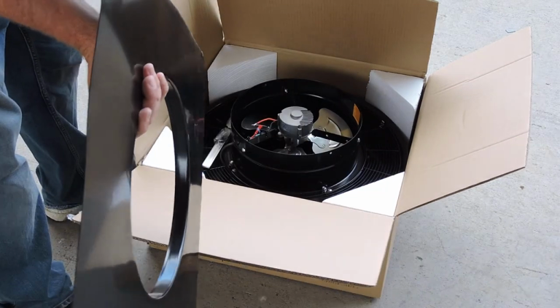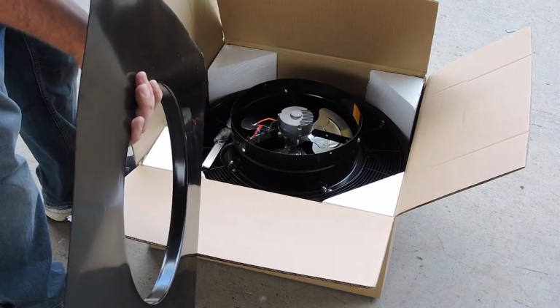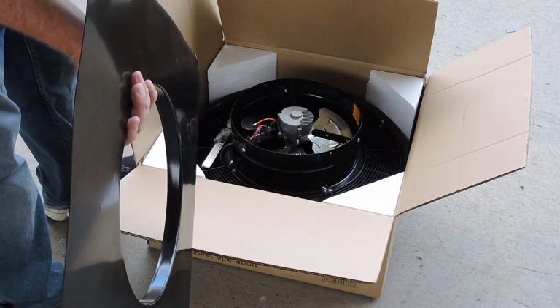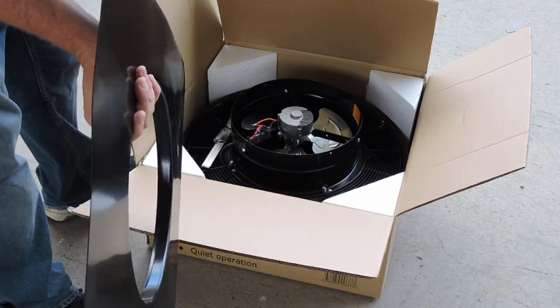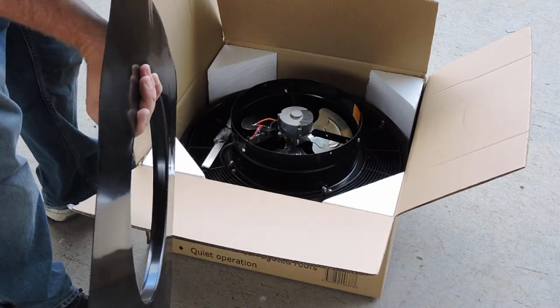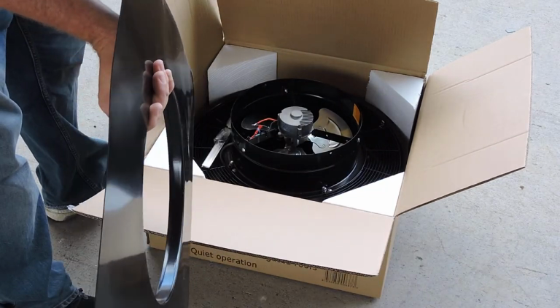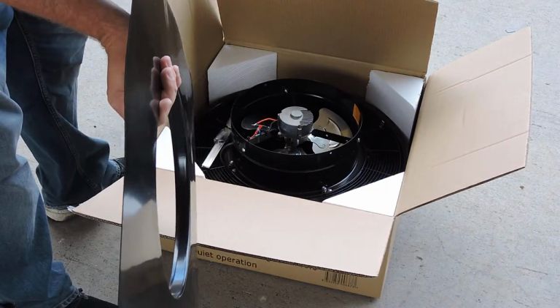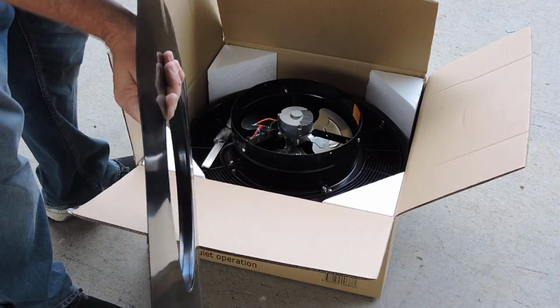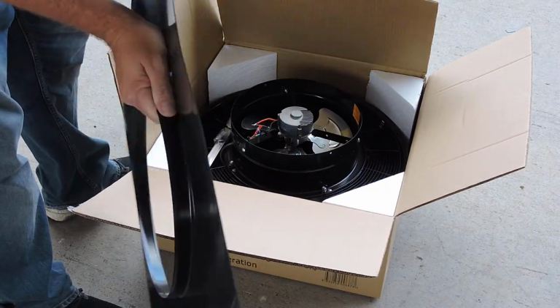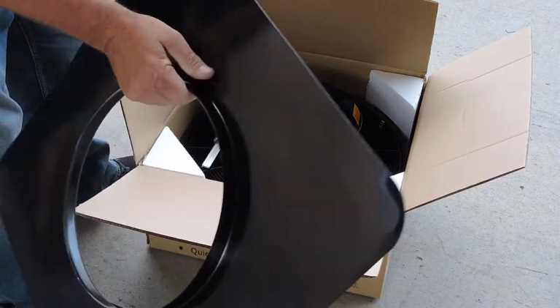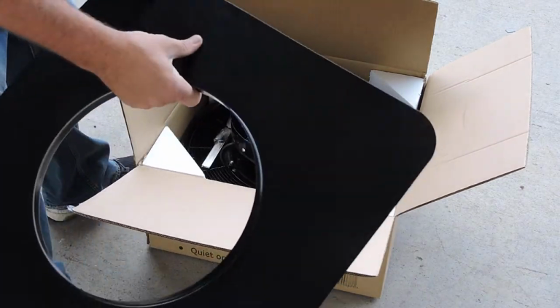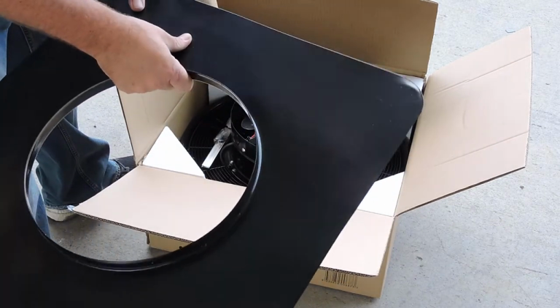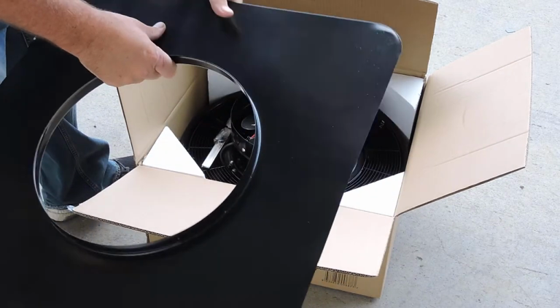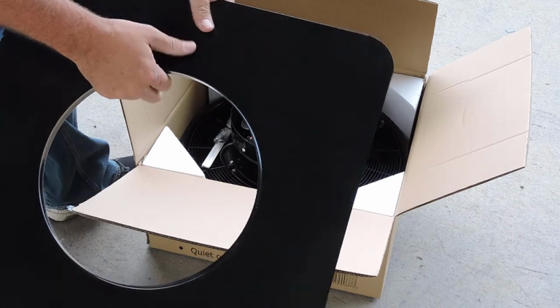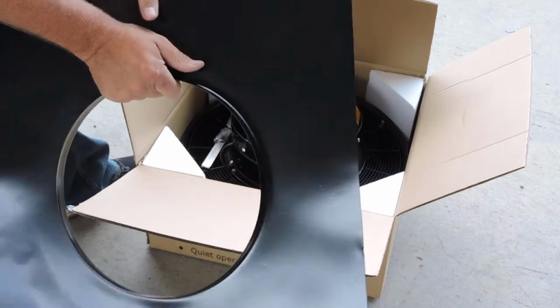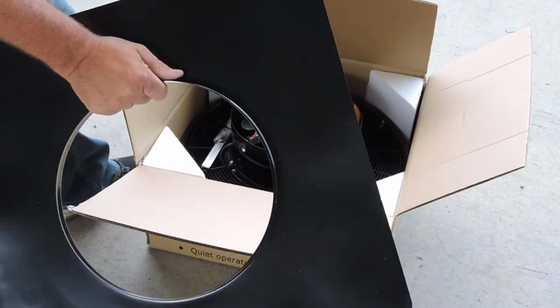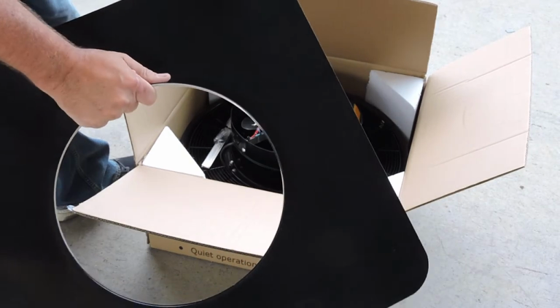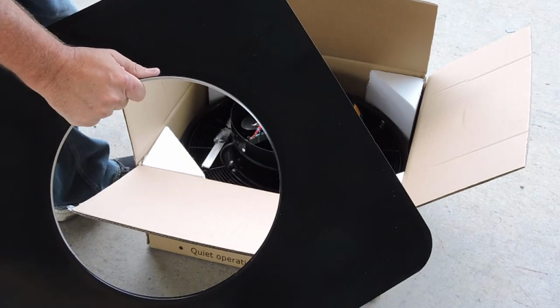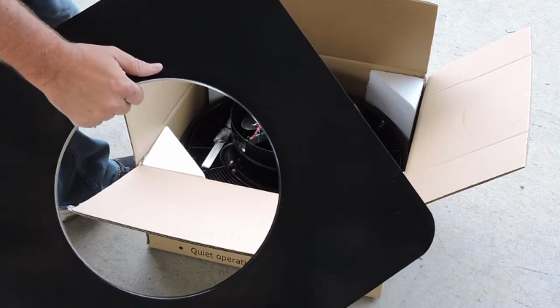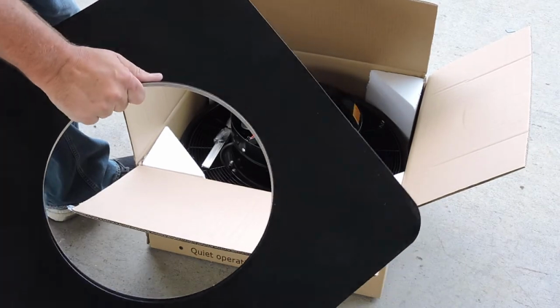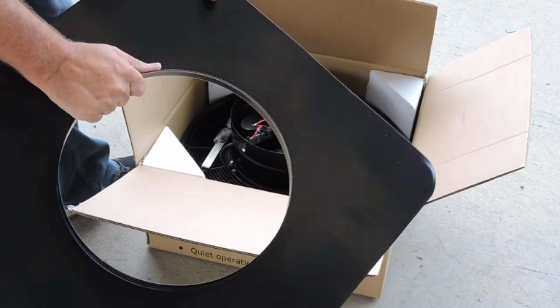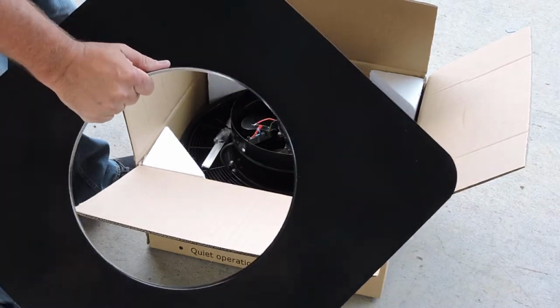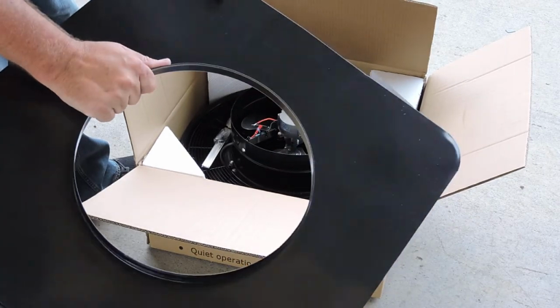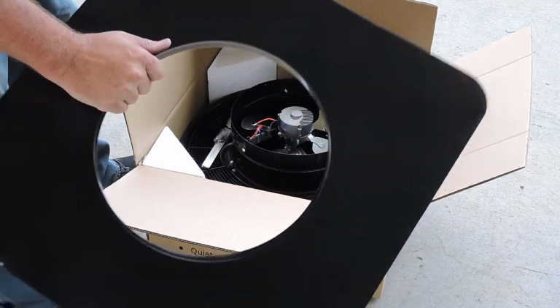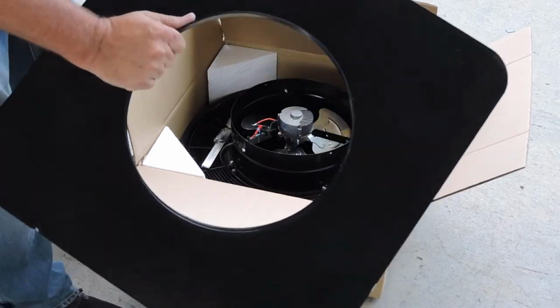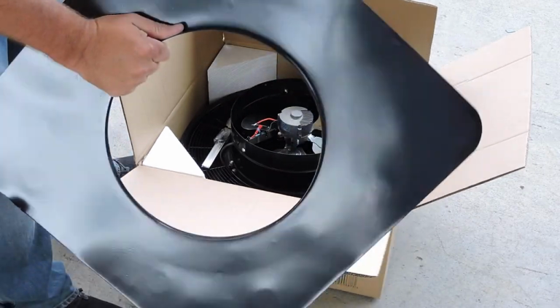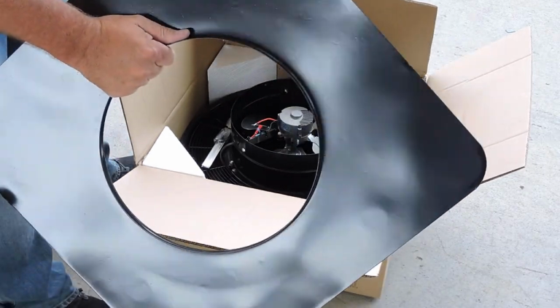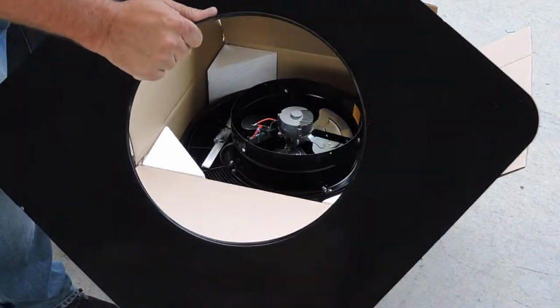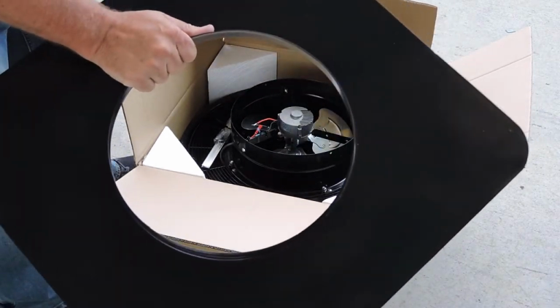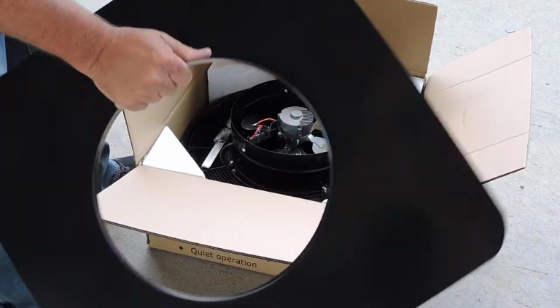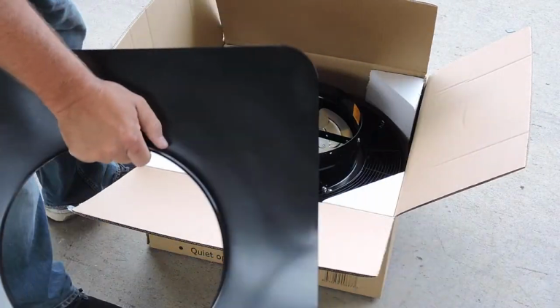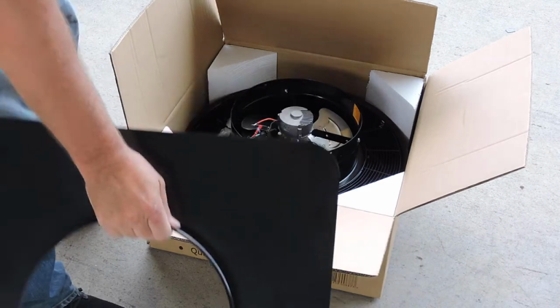It's very flexible, so it can go to the shape of your tiles or your corrugated roof. It can bend into shape, and that's included in the package.